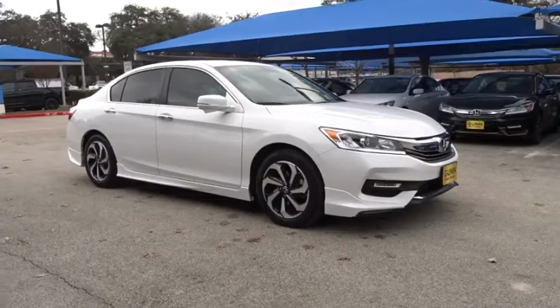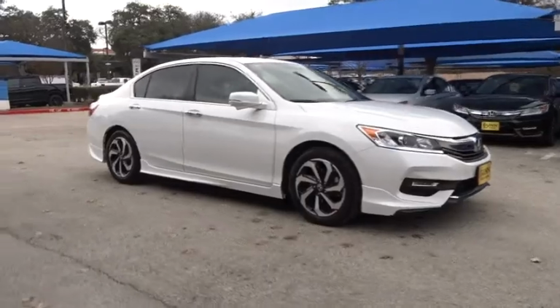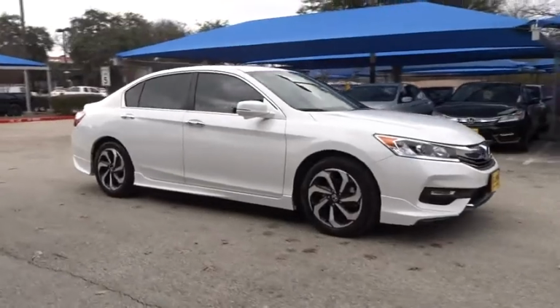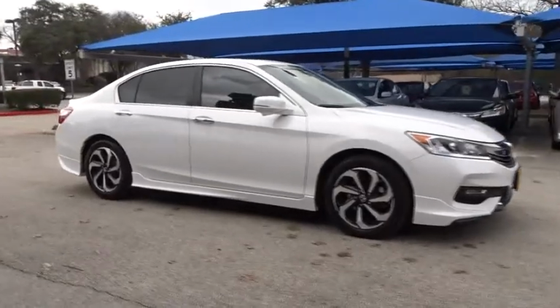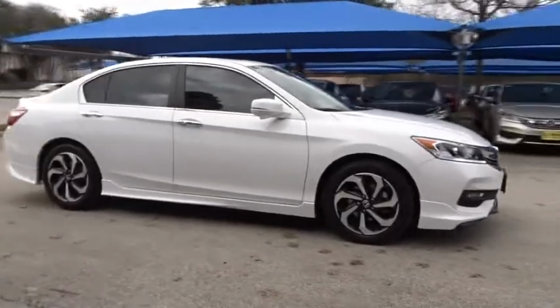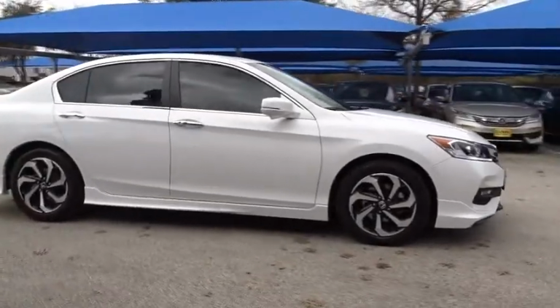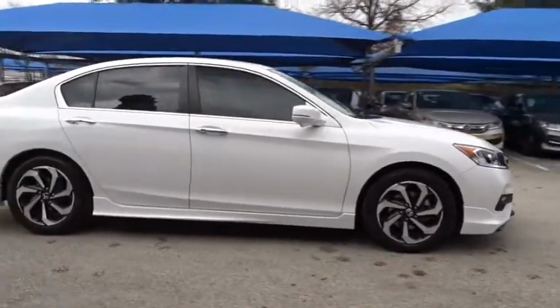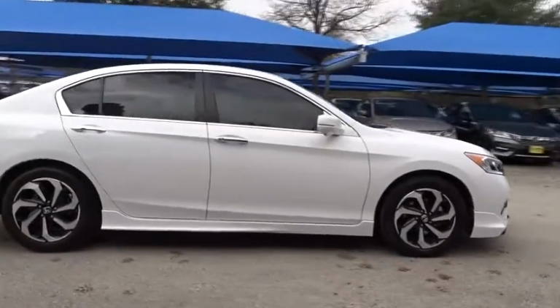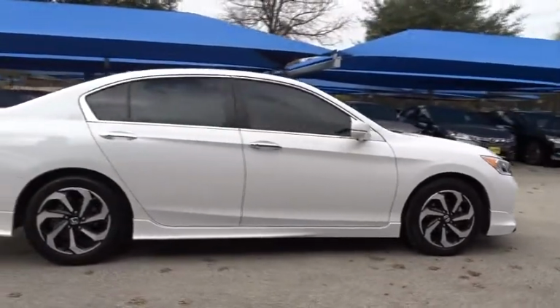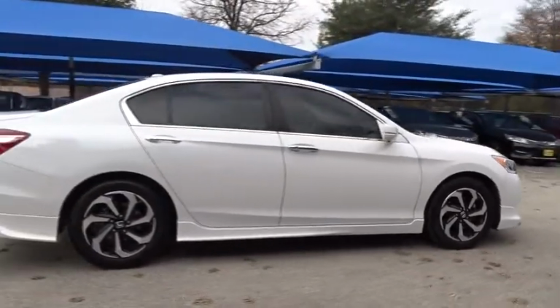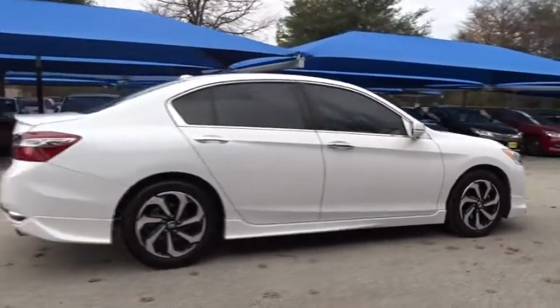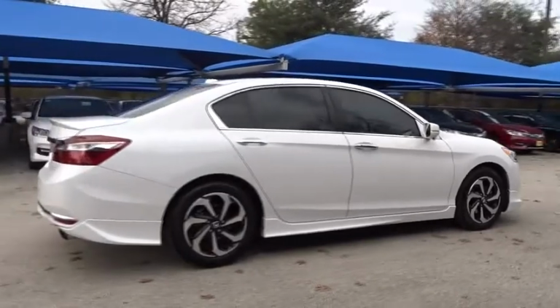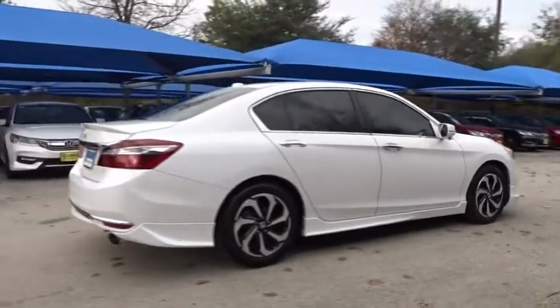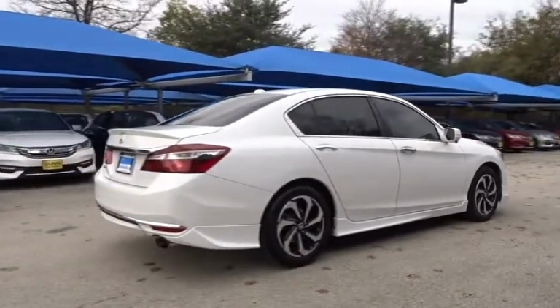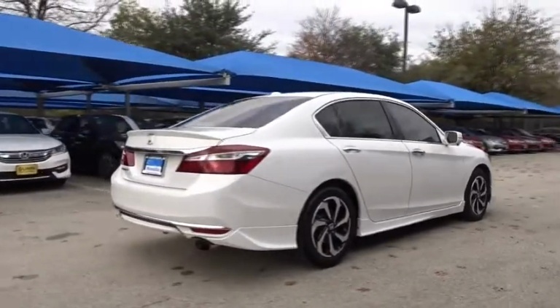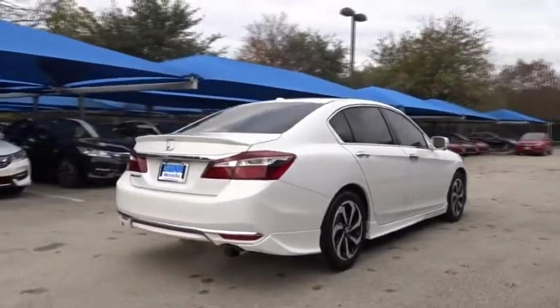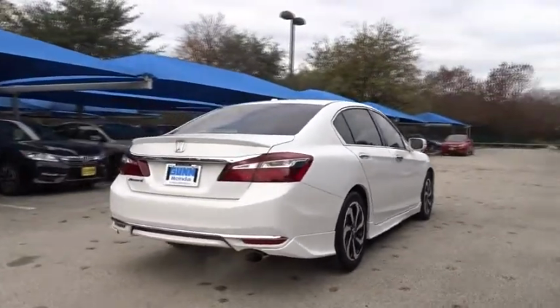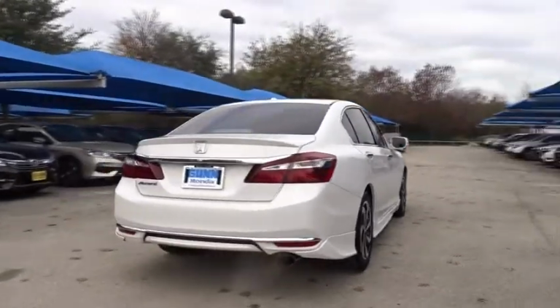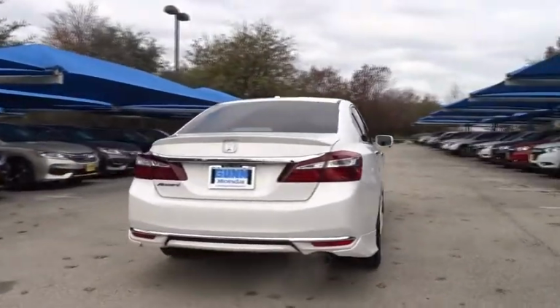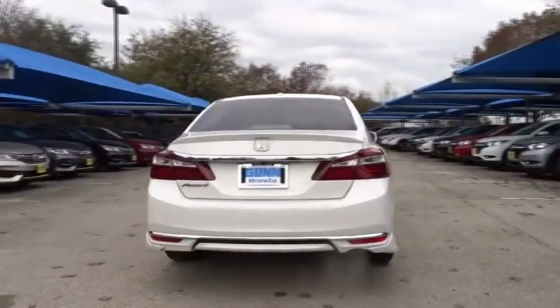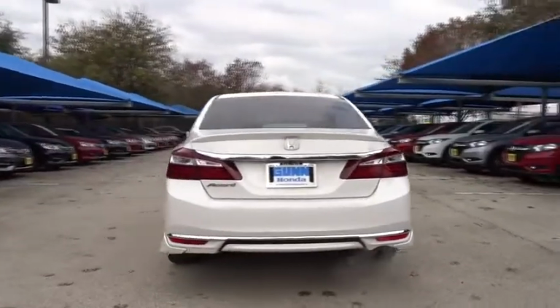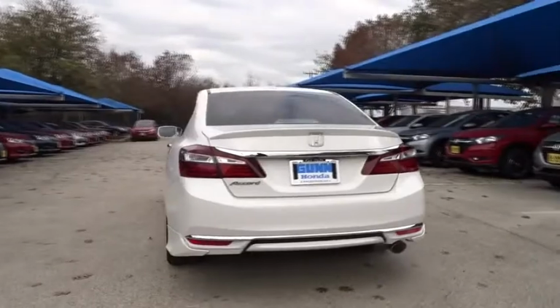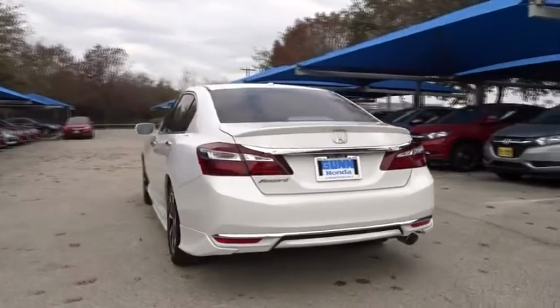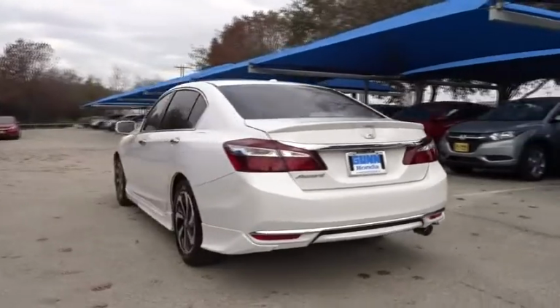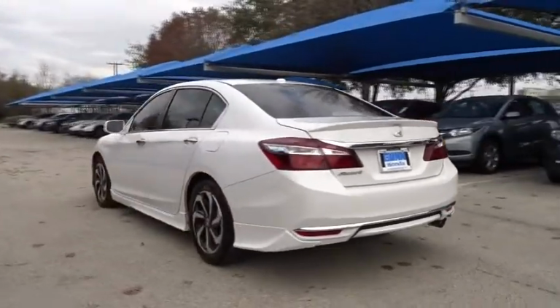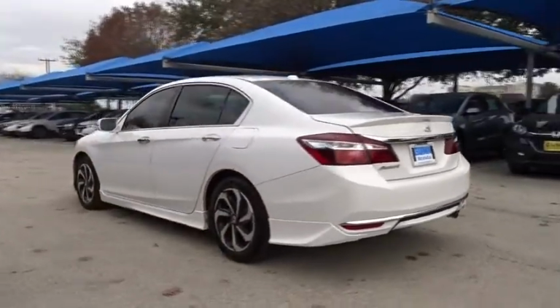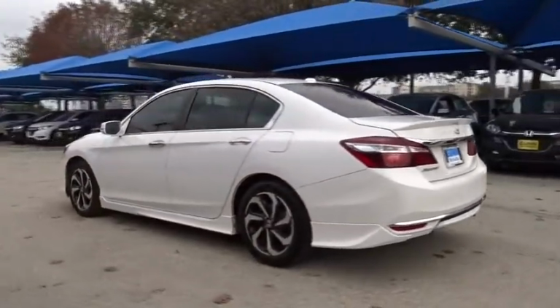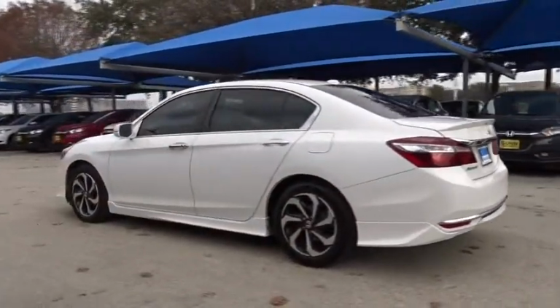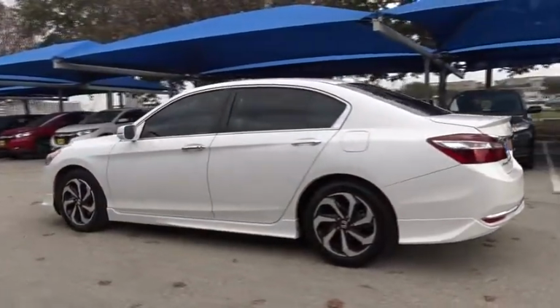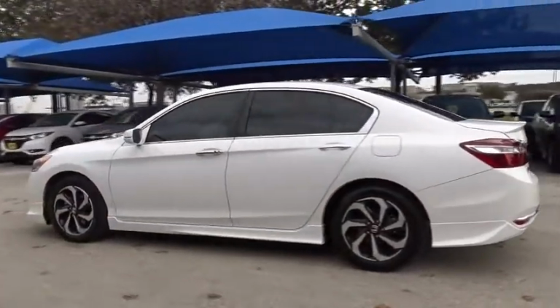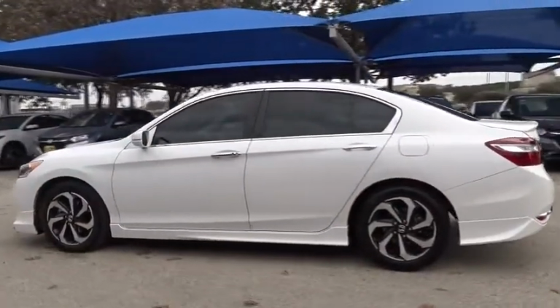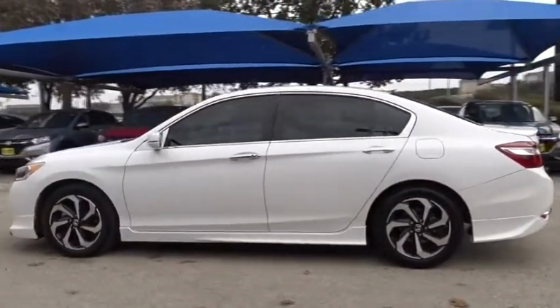The 2017 Honda Accord — ingeniously simple, yet overflowing with luxury and technological creativity. All that and more in the Accord. This vehicle has less than 15,000 miles. Here are some of this vehicle's great options.